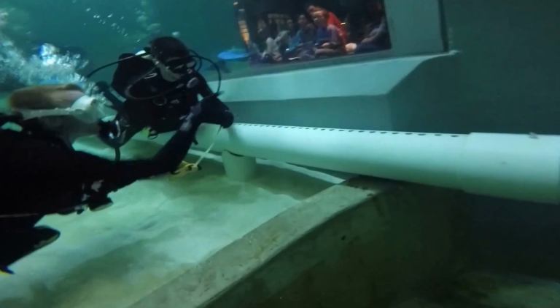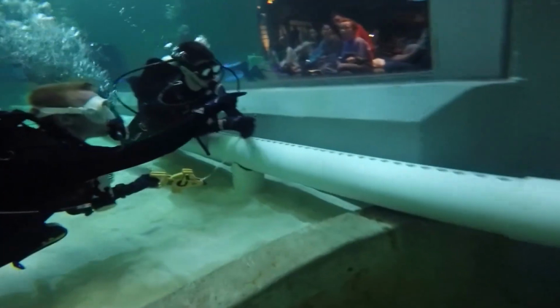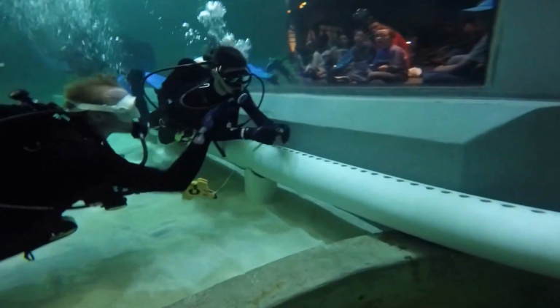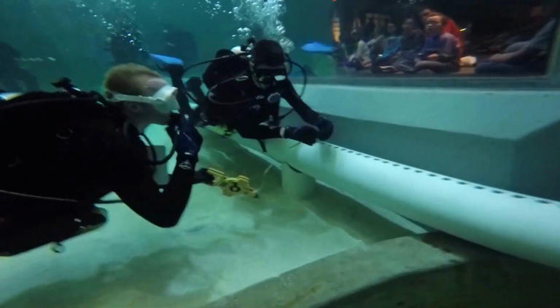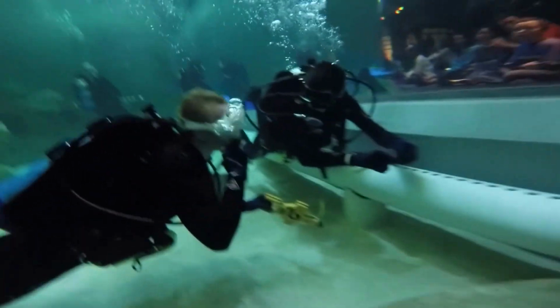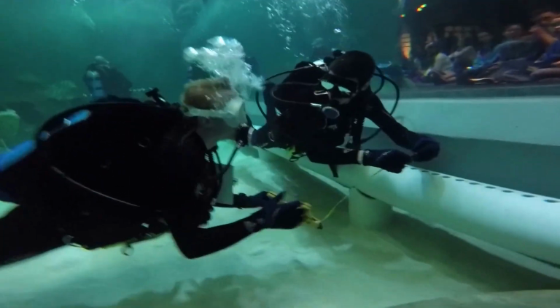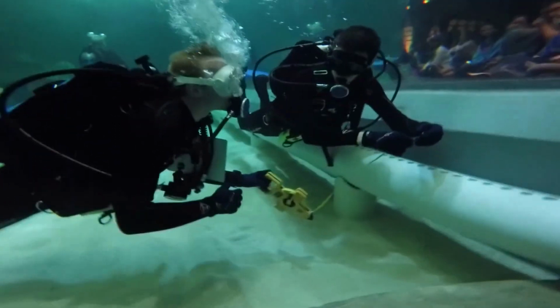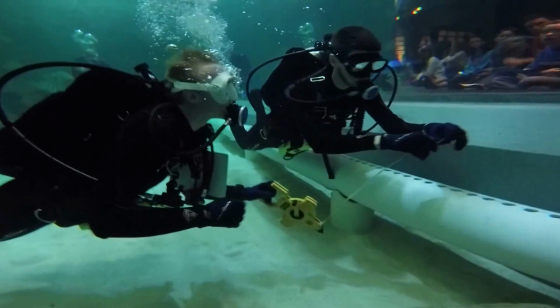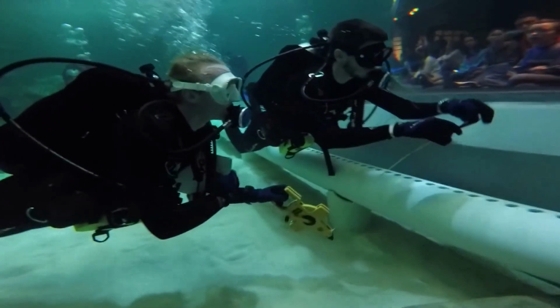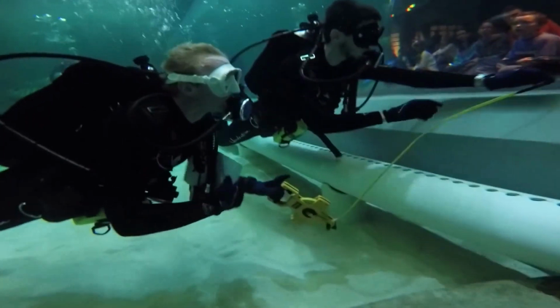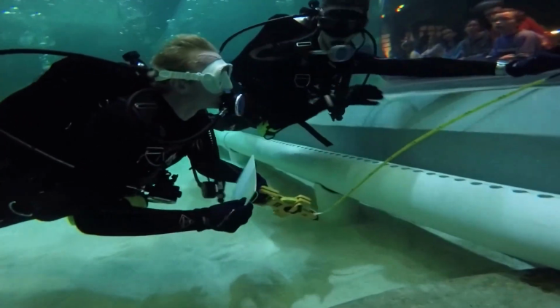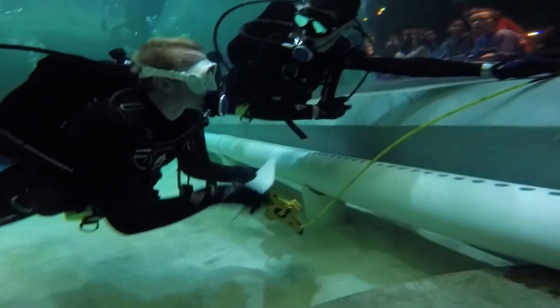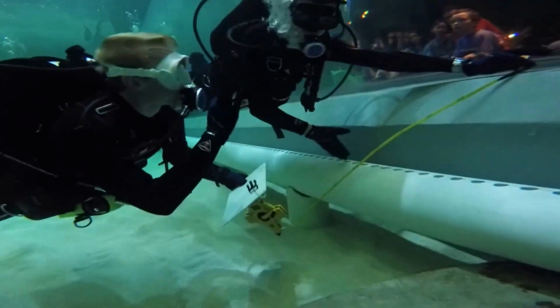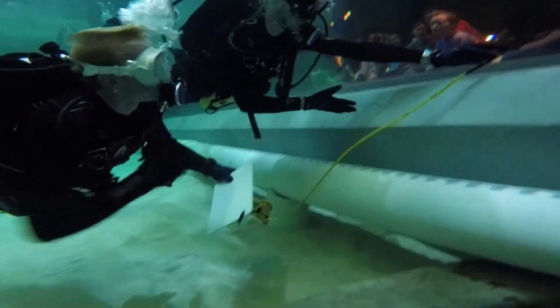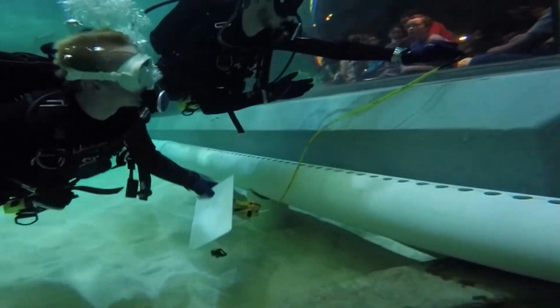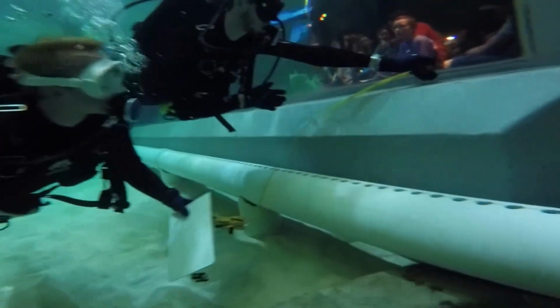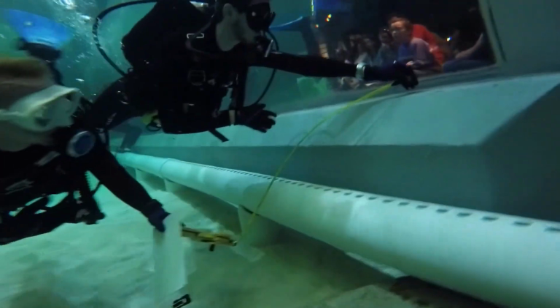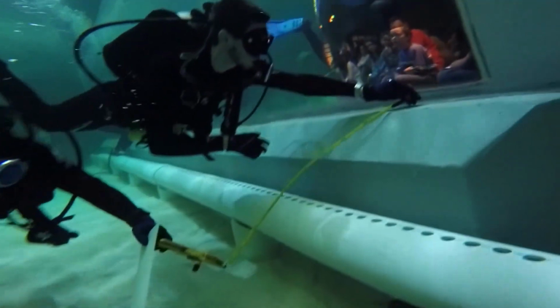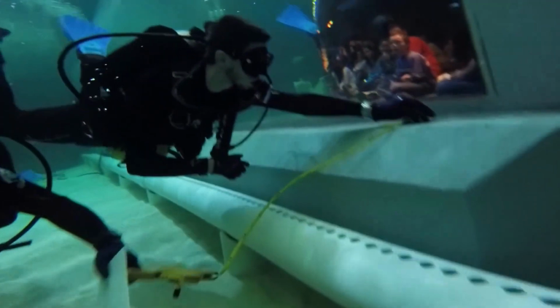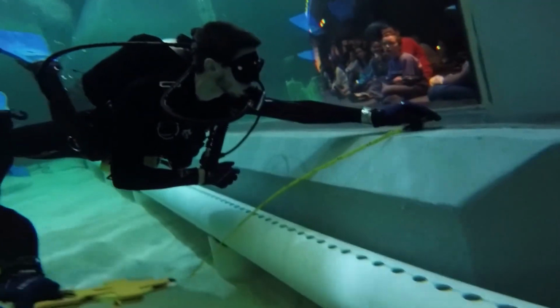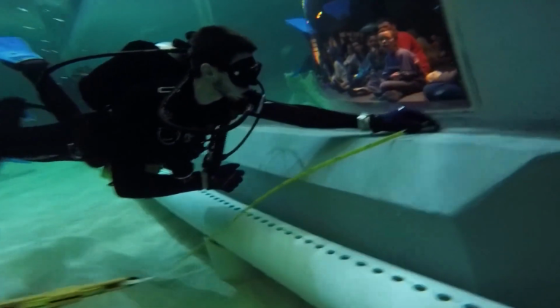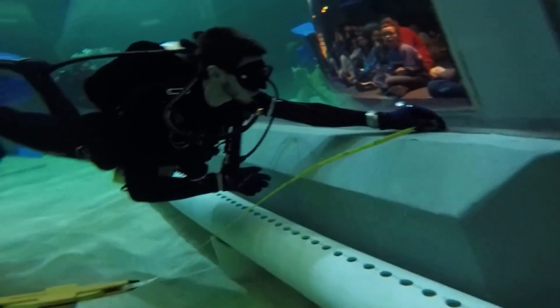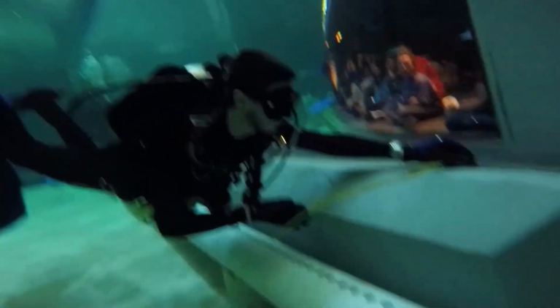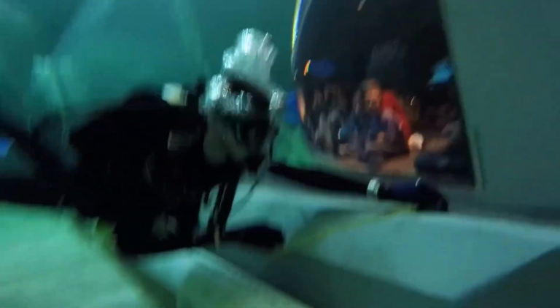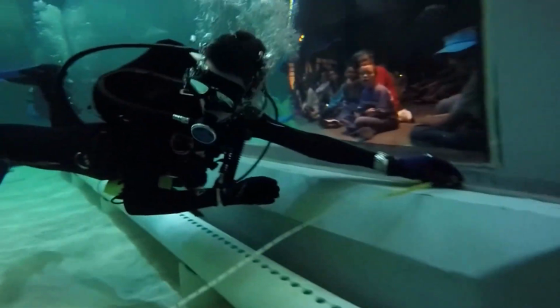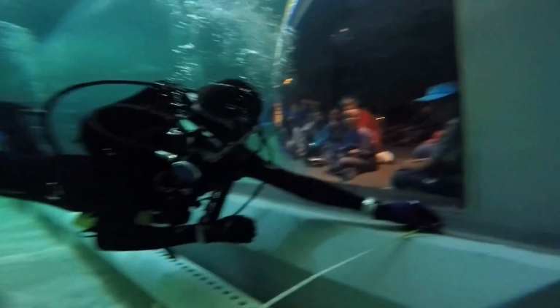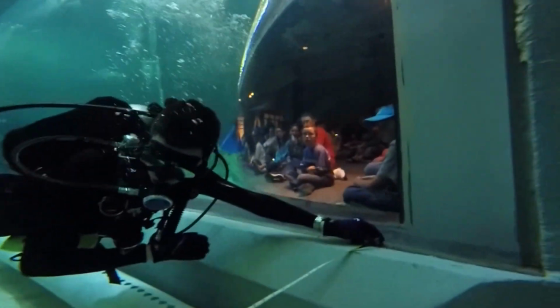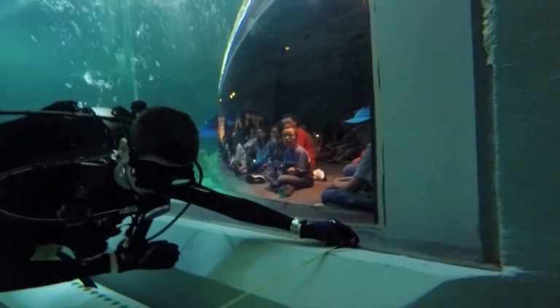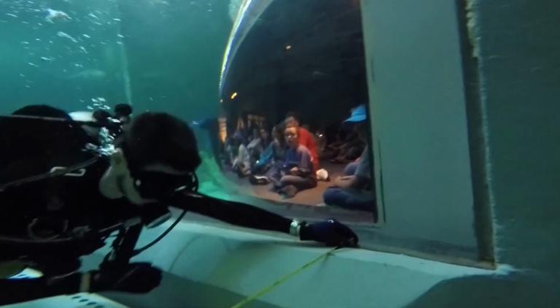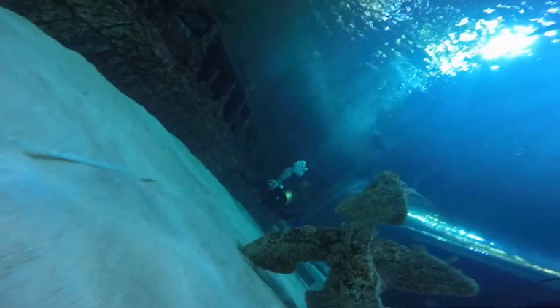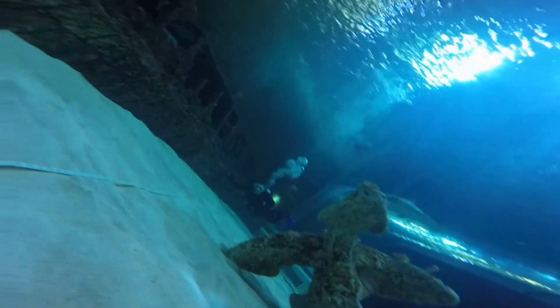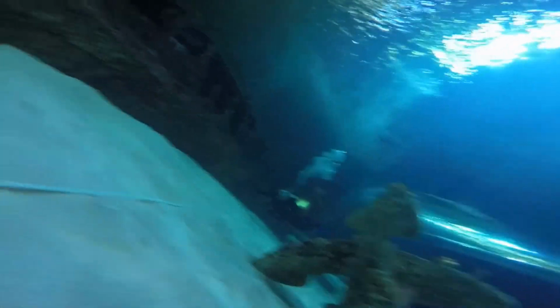The three datum points chosen were locations in the tank that were permanent and easy to find, so that the measurements could be replicated on numerous dives. In the aquarium, they chose two opposite corners of the main window, and then a spot on the back wall where they placed a dive weight.